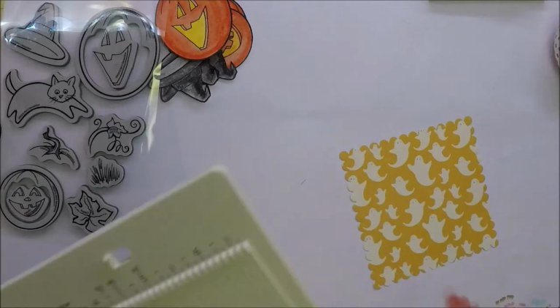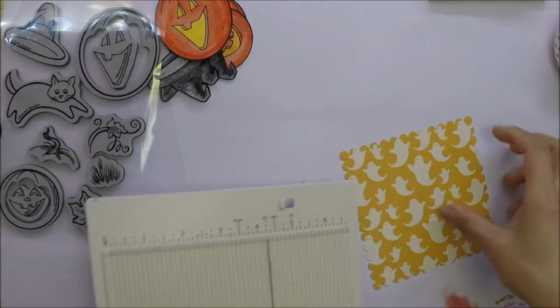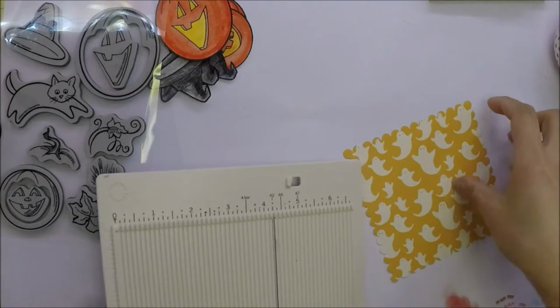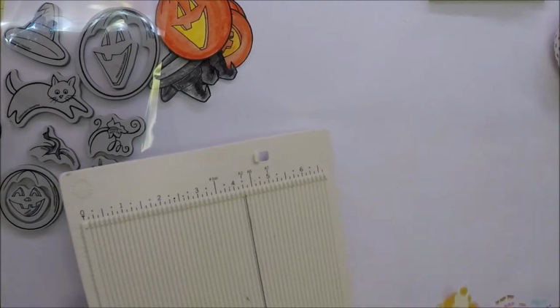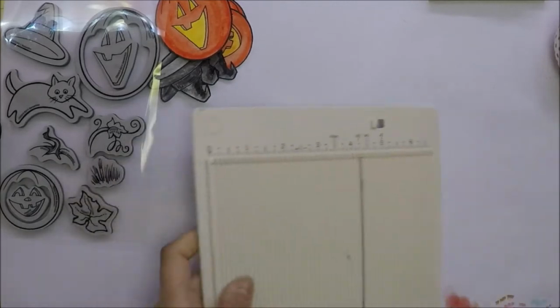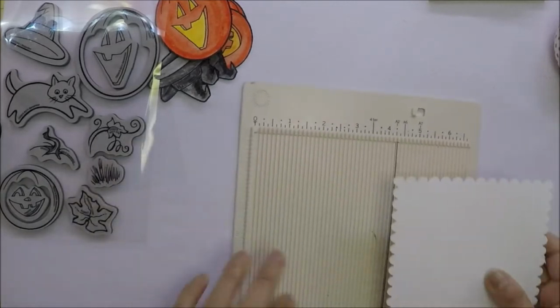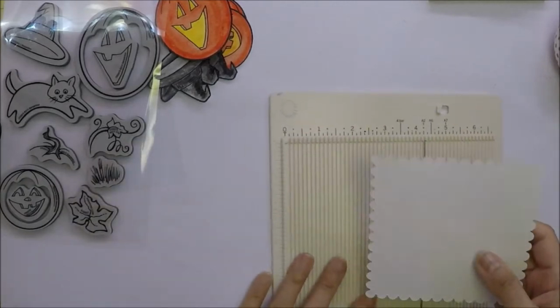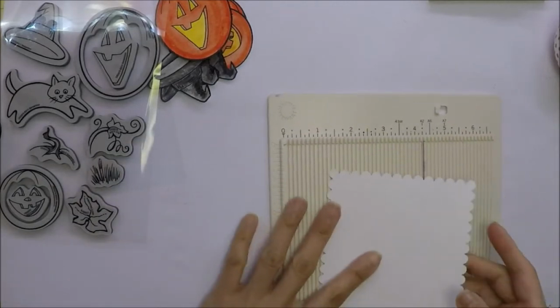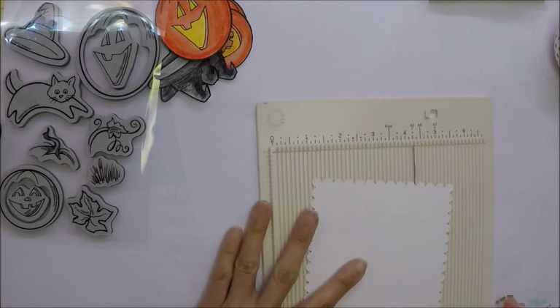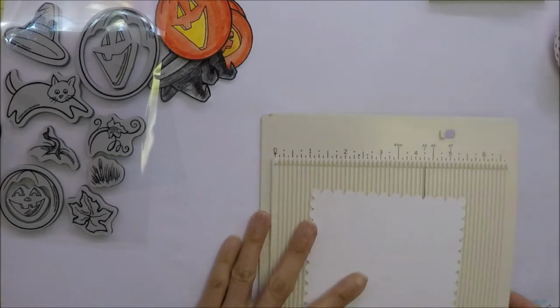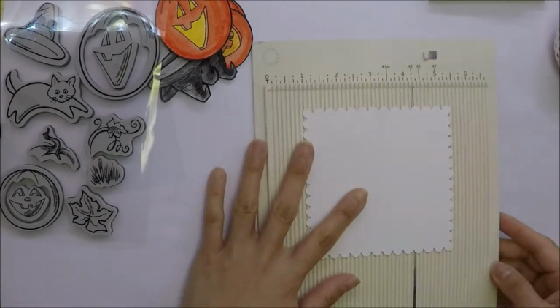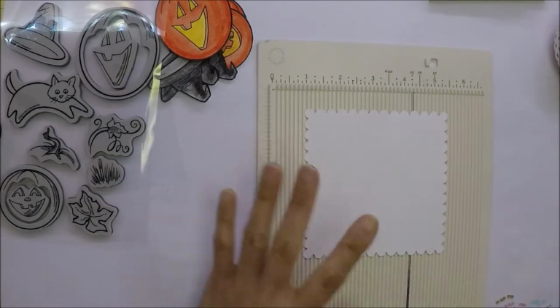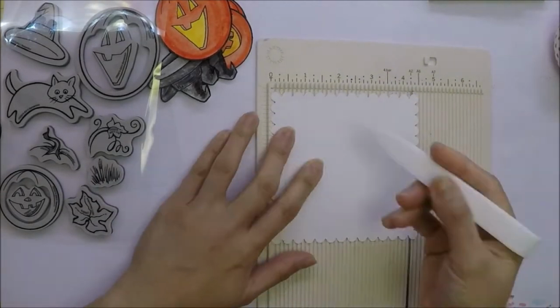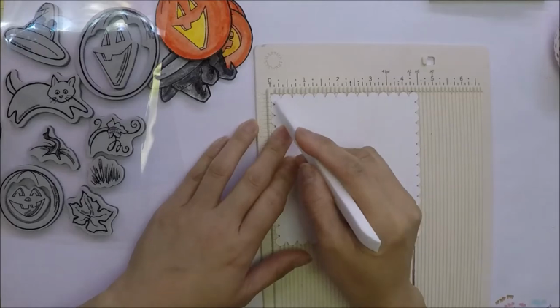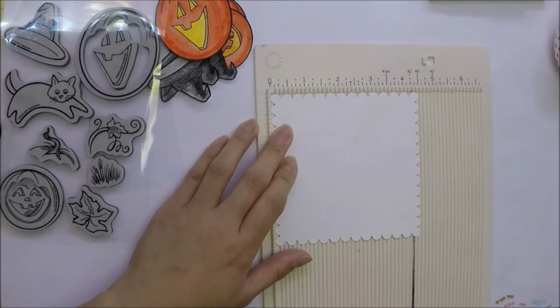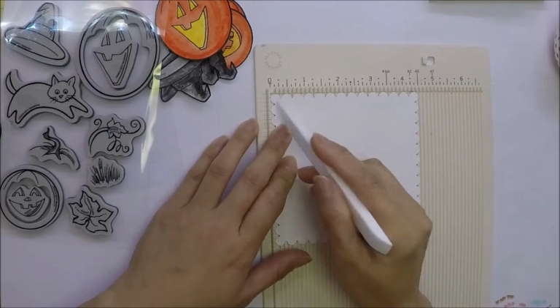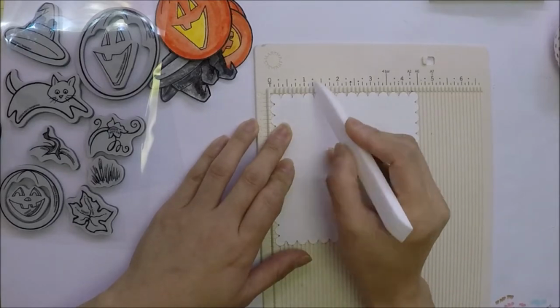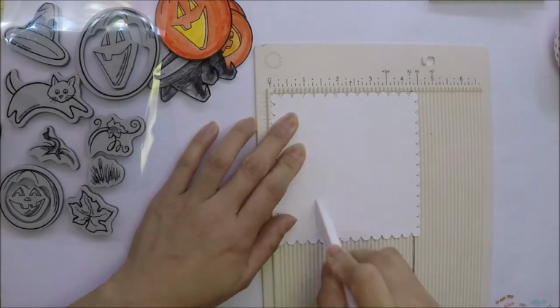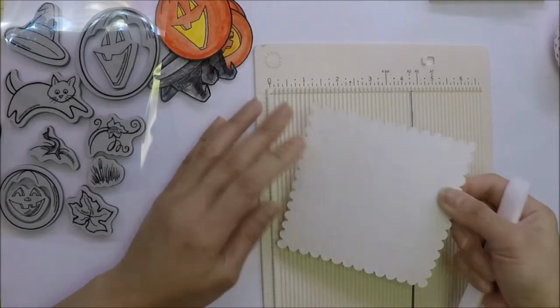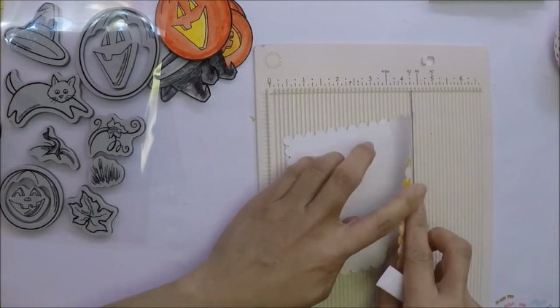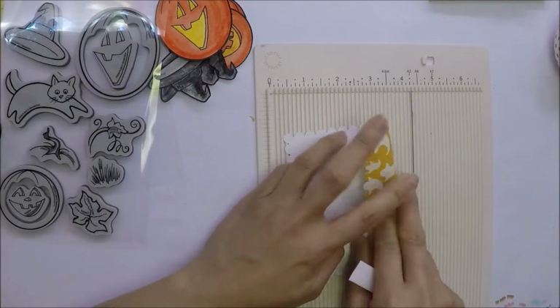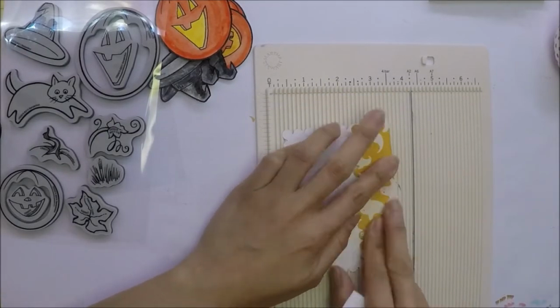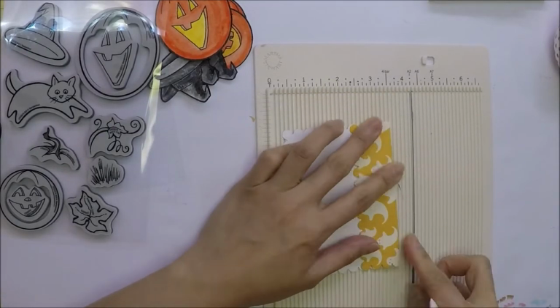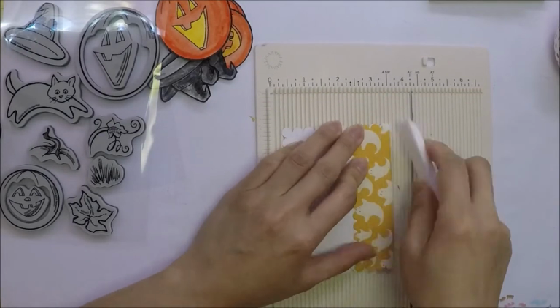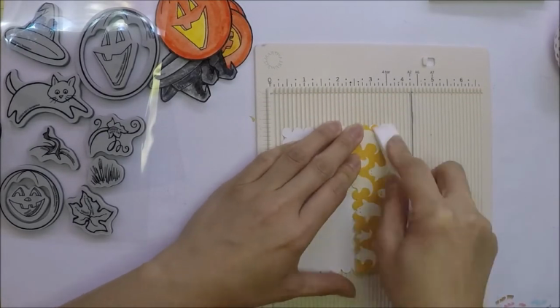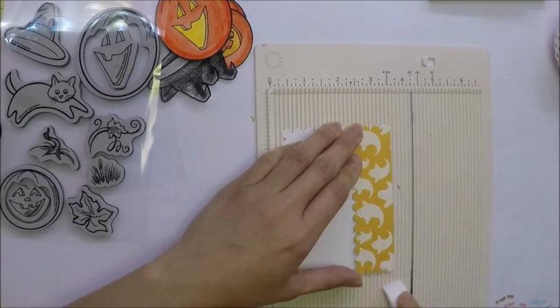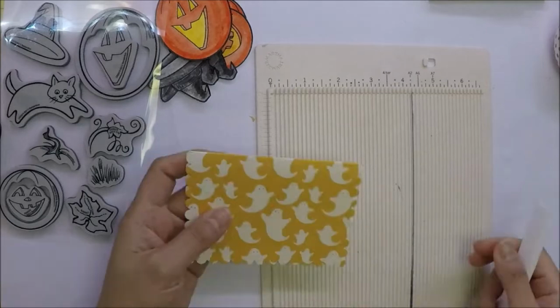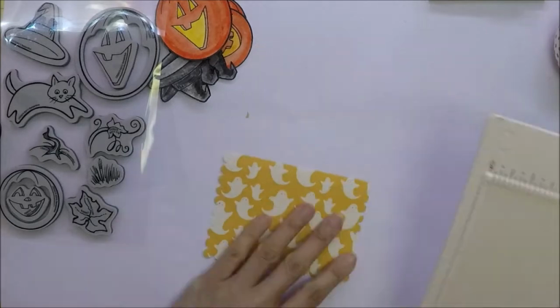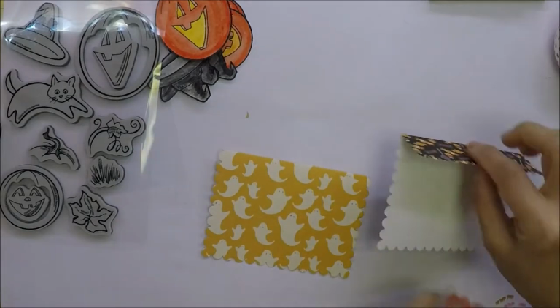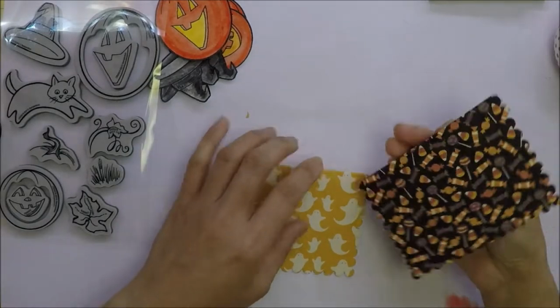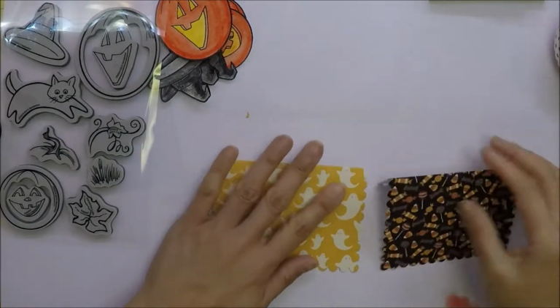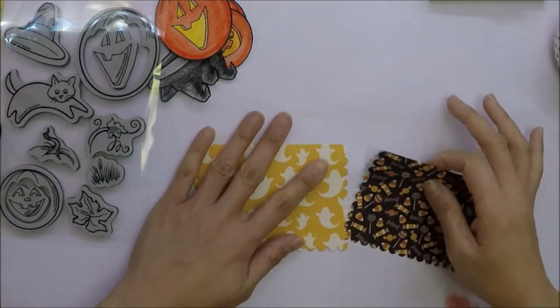The die cut pattern papers are 4.5 x 4.5 inches. I'm going to score it at 1 and 1/4 inches. The short side will go on the back of the treat bags.